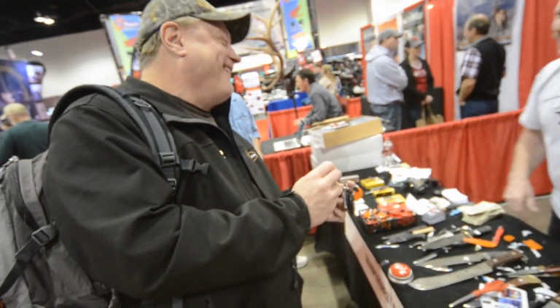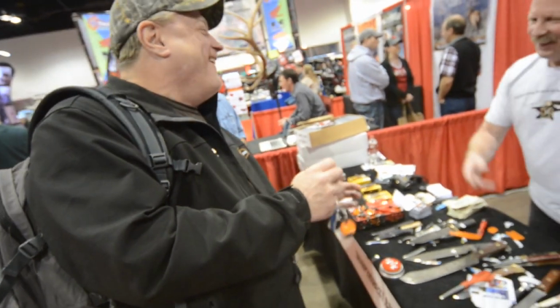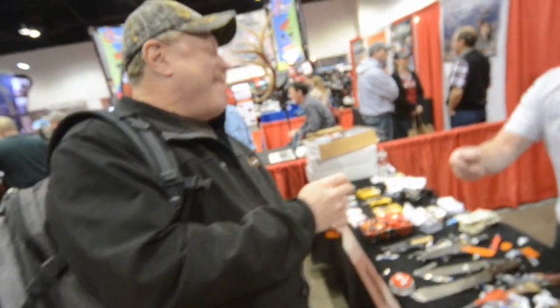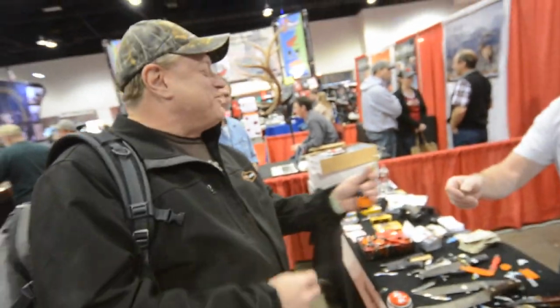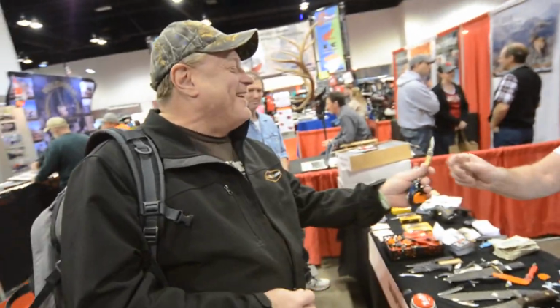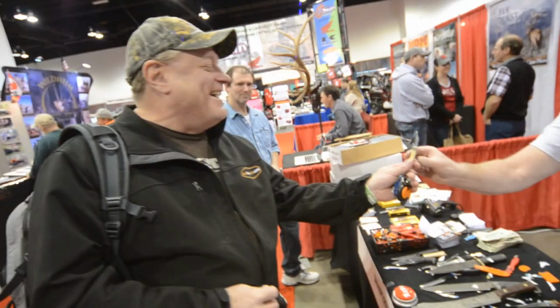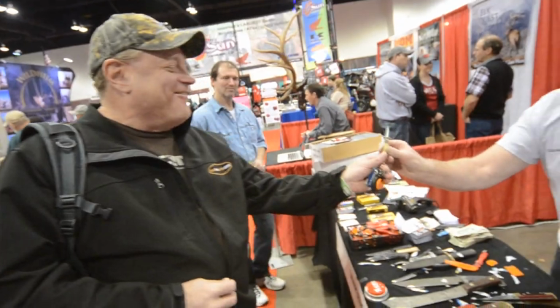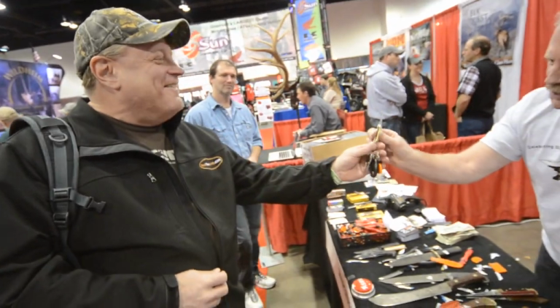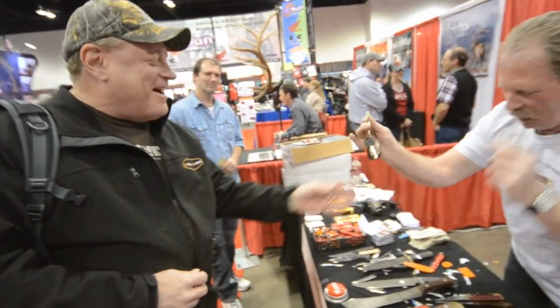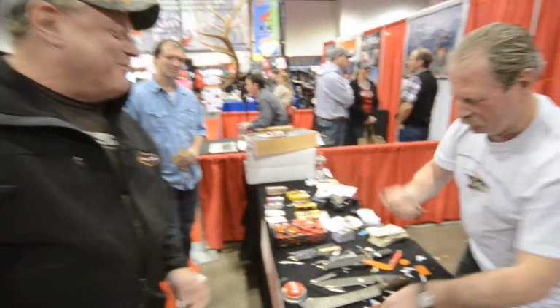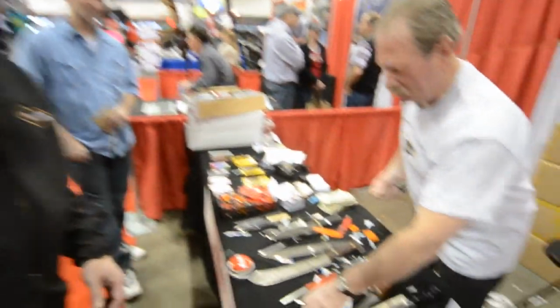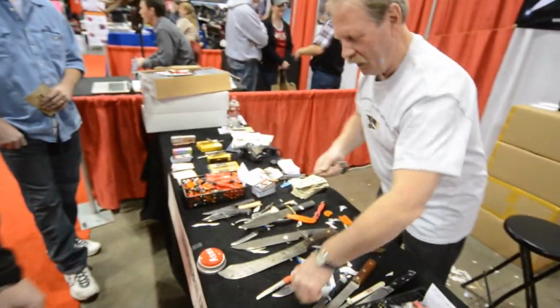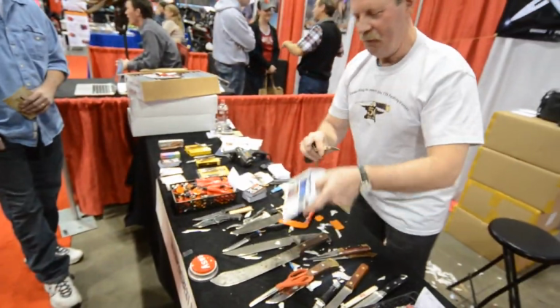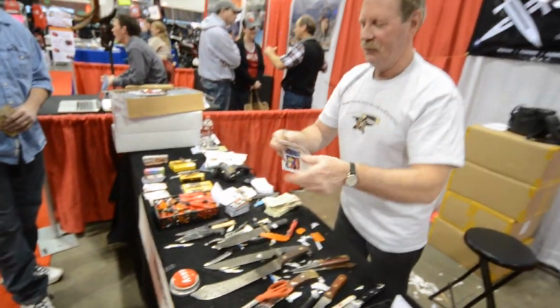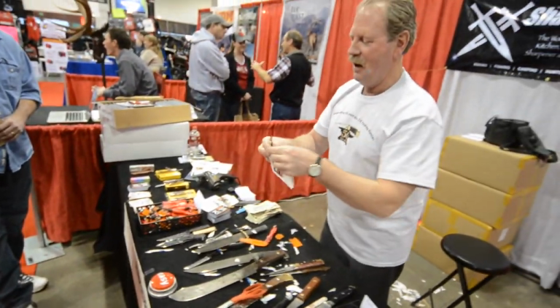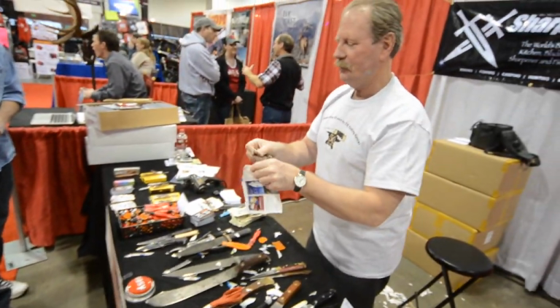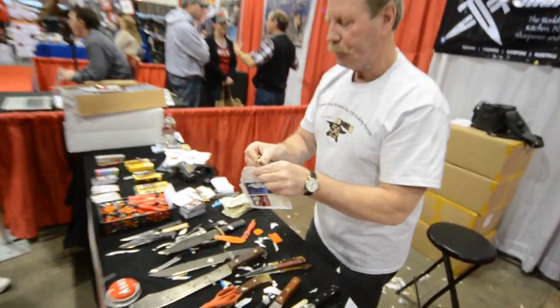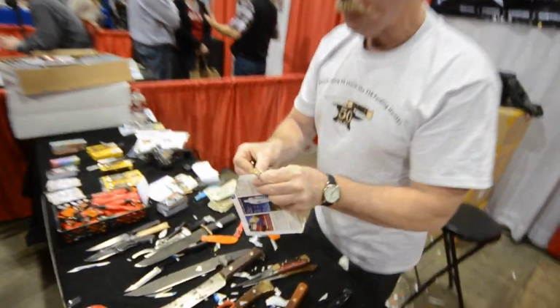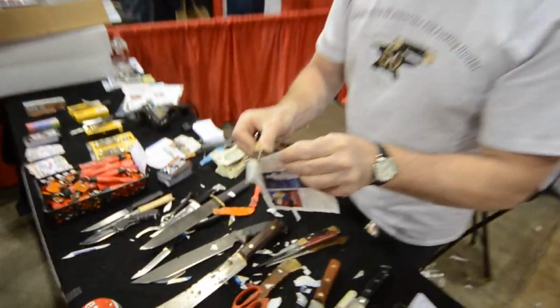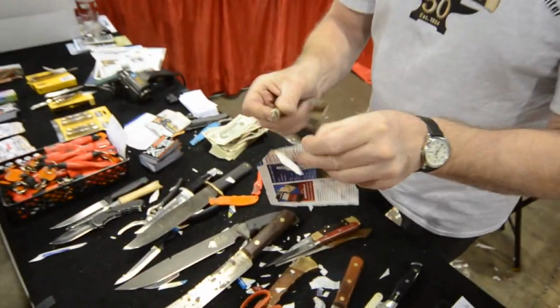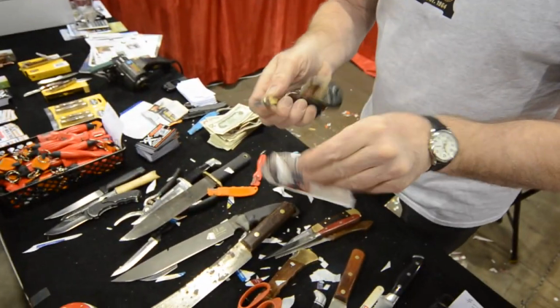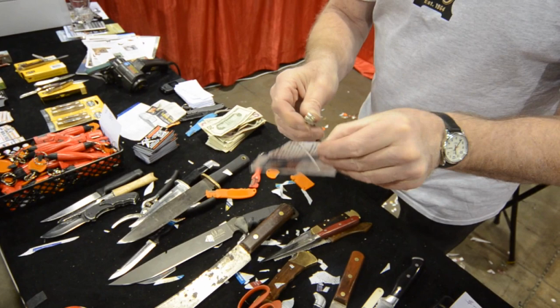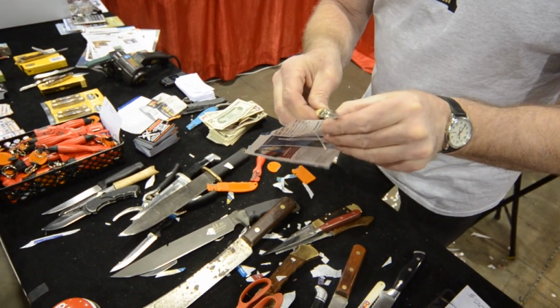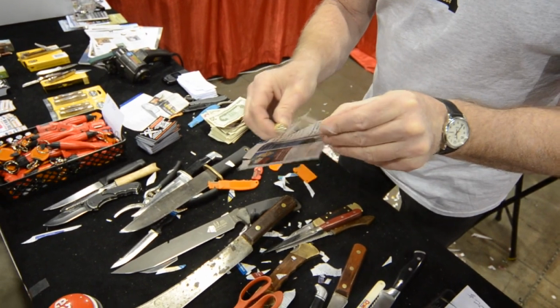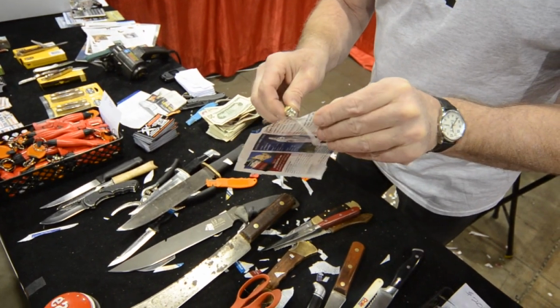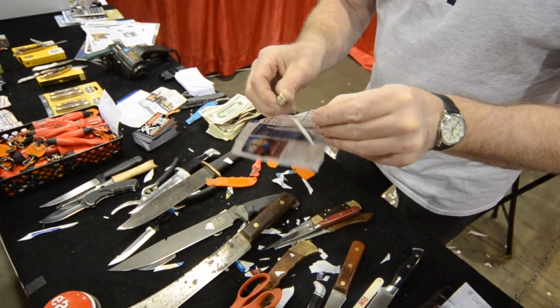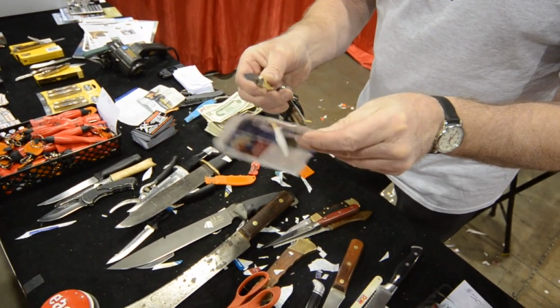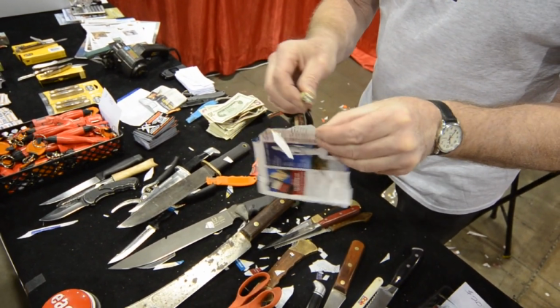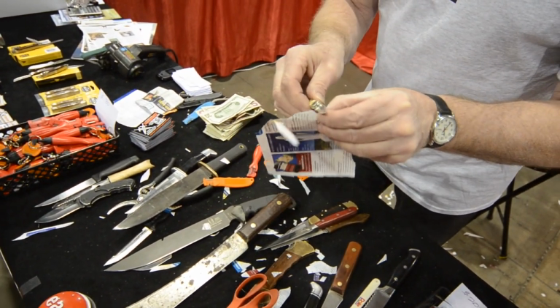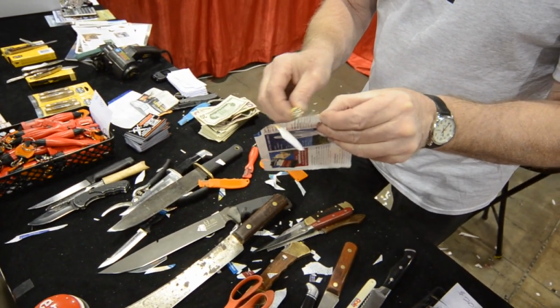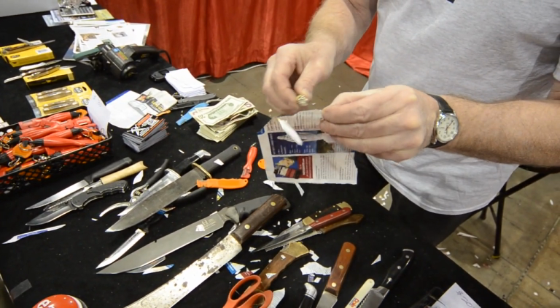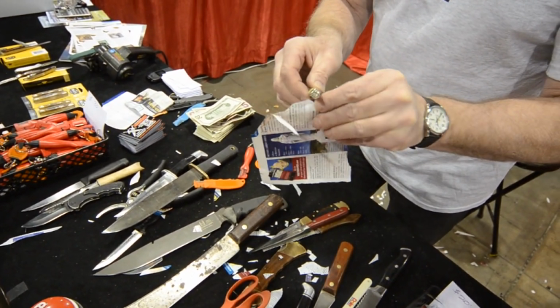I just sharpened it last night. I sharpened like 50 knives last night. Bent the paper — there you go, that's sharp. That is sharp, you're doing a good job.